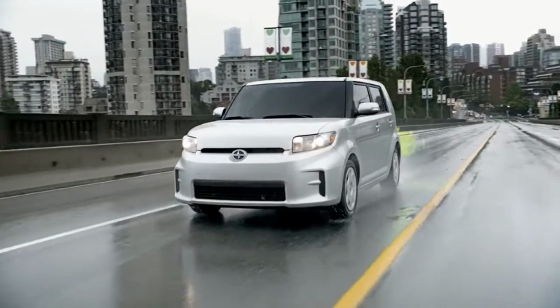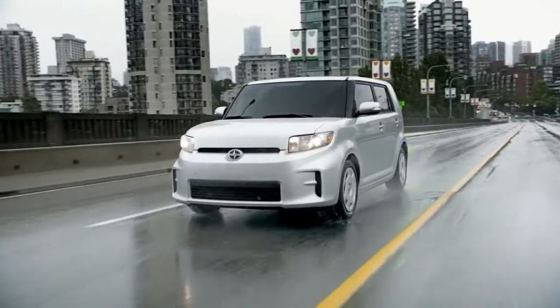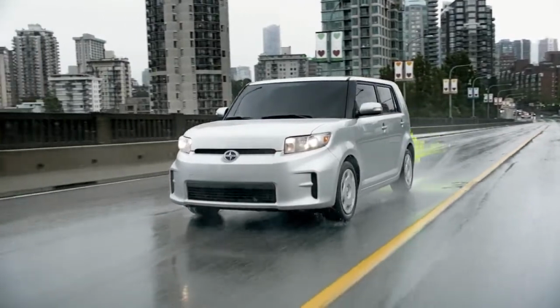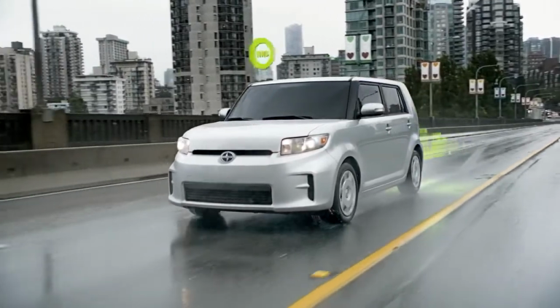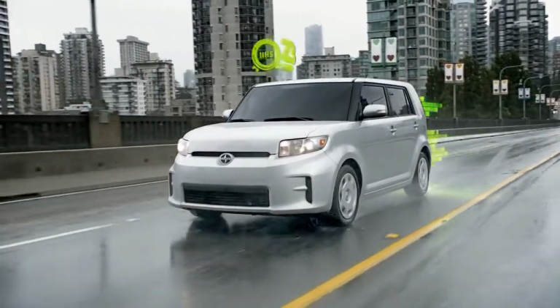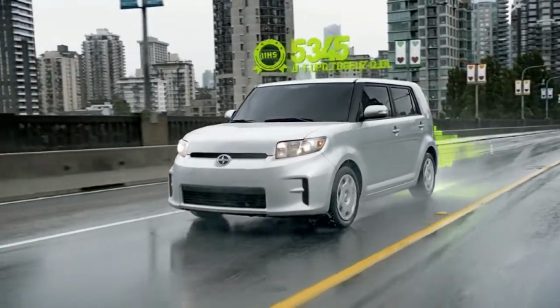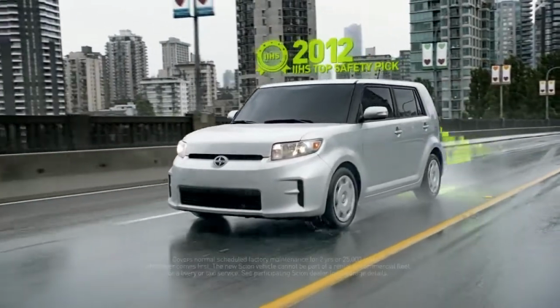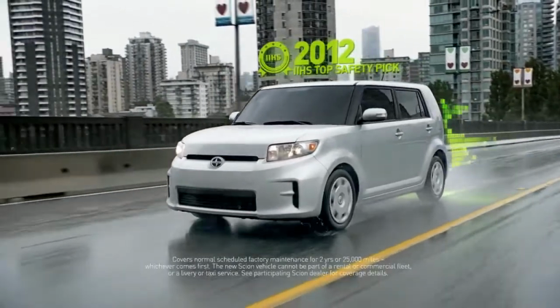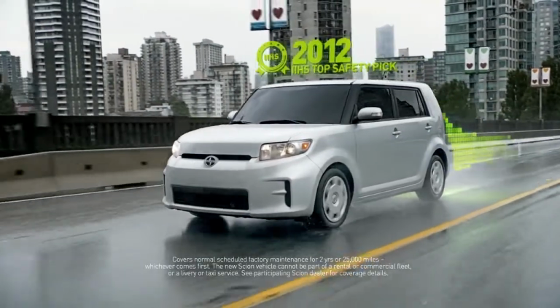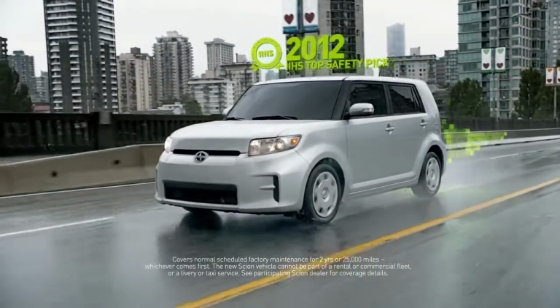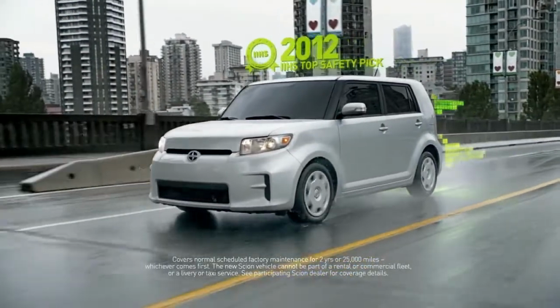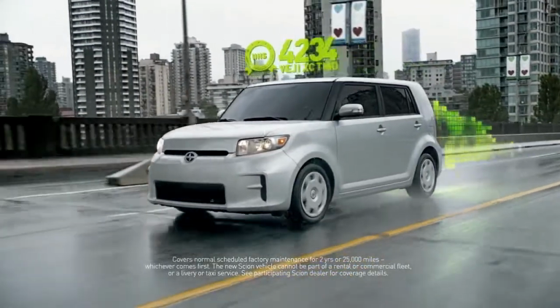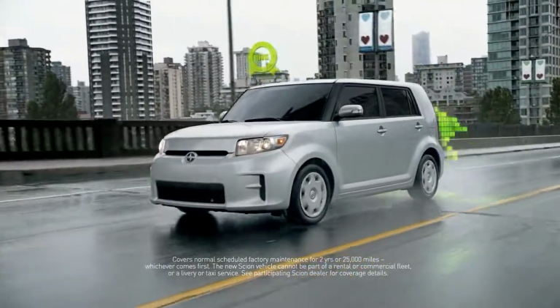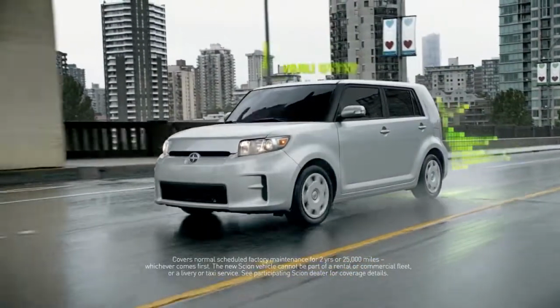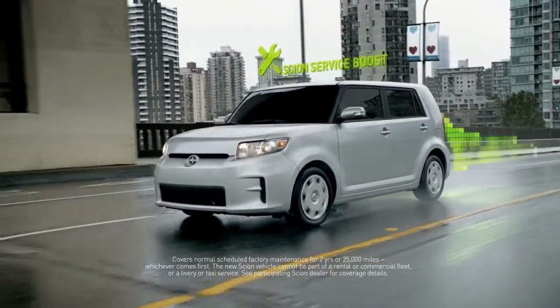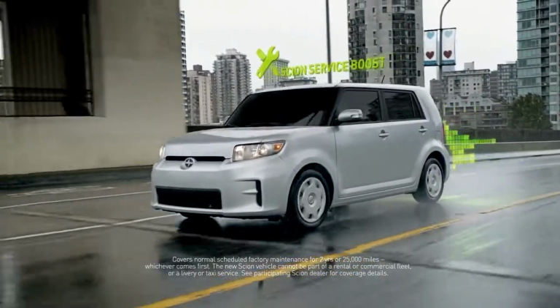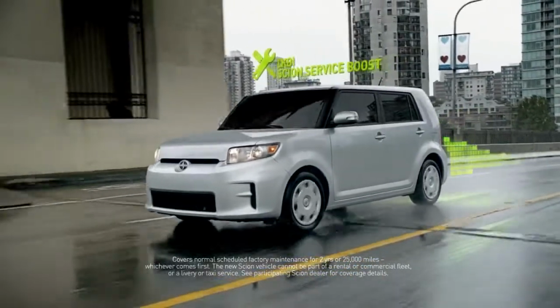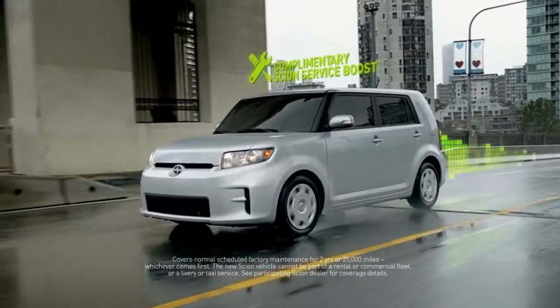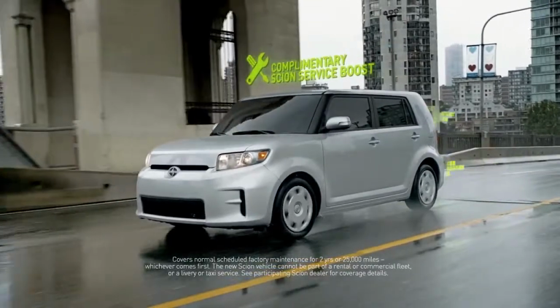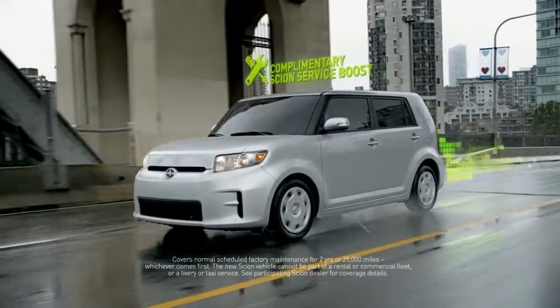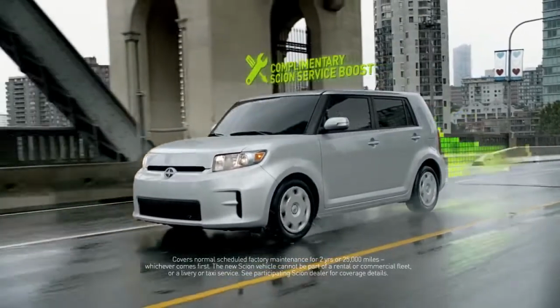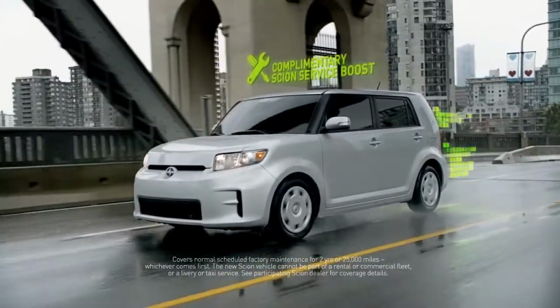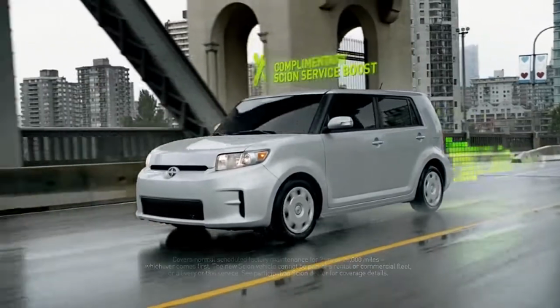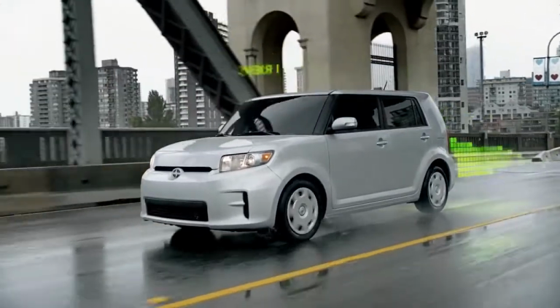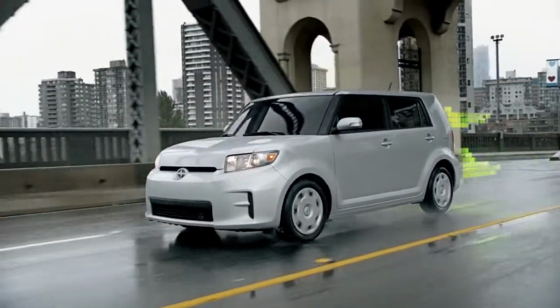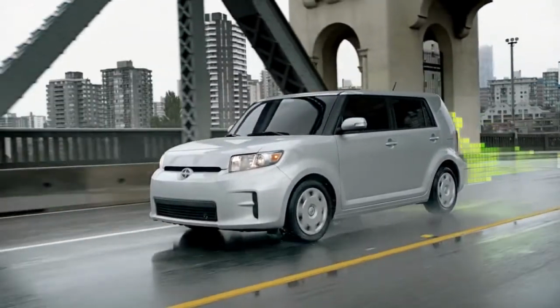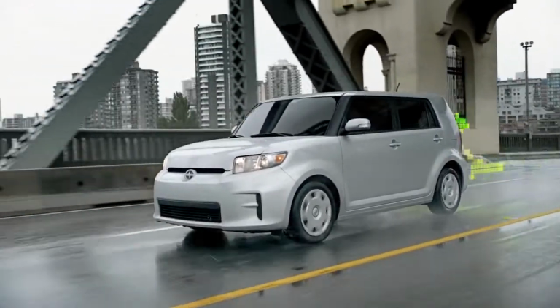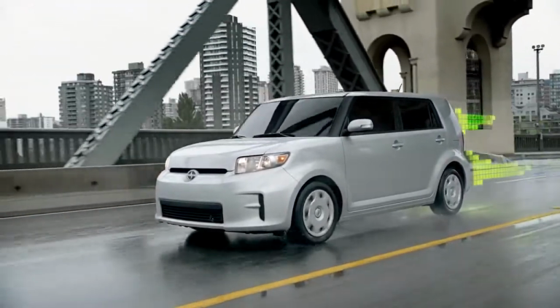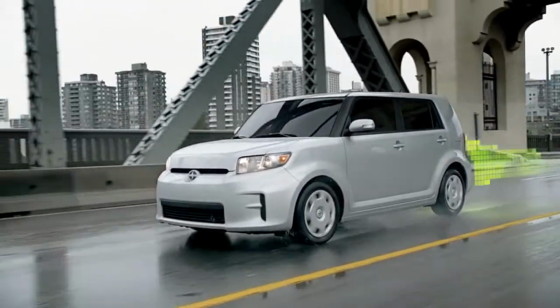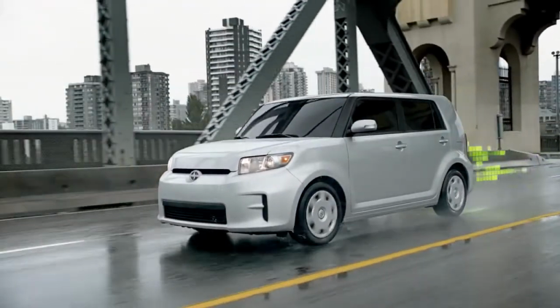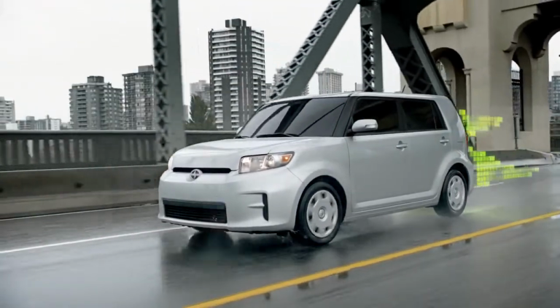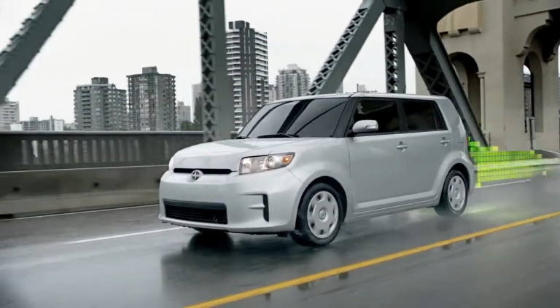The 2012 IIHS Top Safety Pick that comes with a Scion Service Boost complimentary maintenance plan just so happens to be the Scion XB.